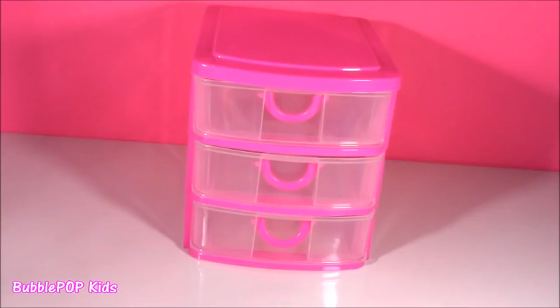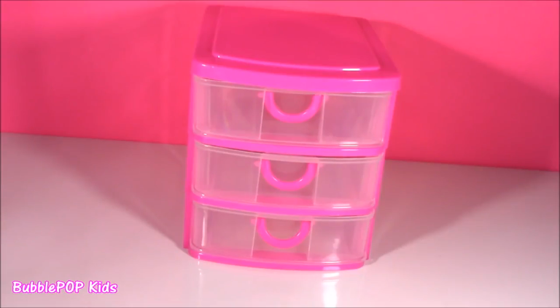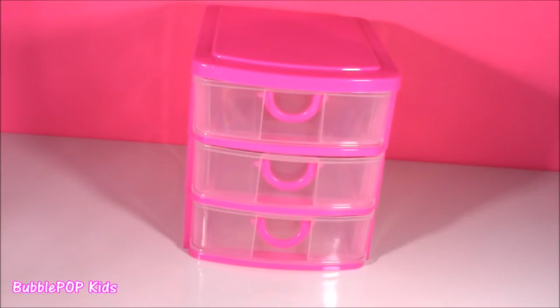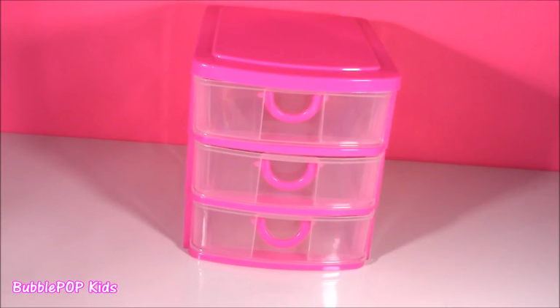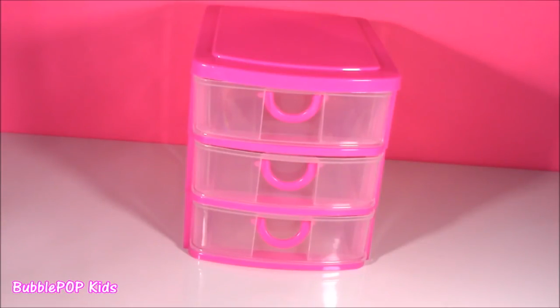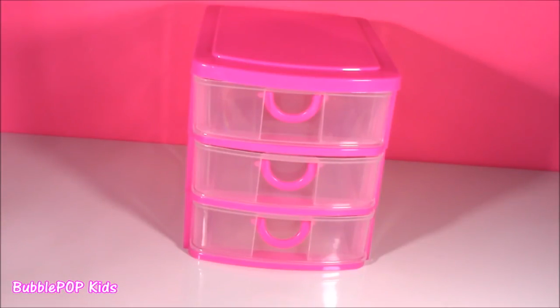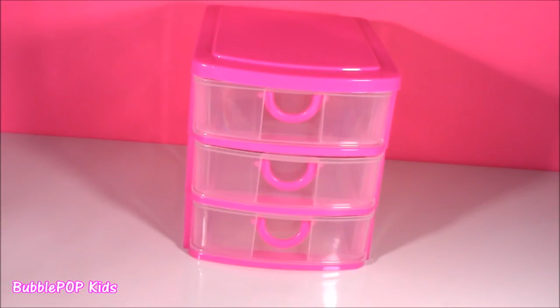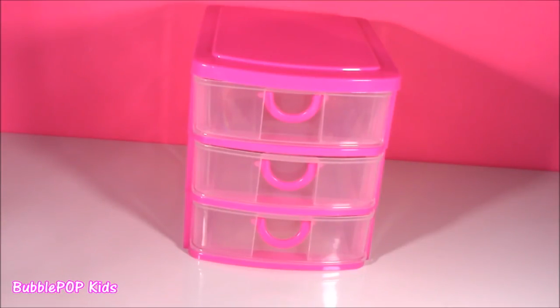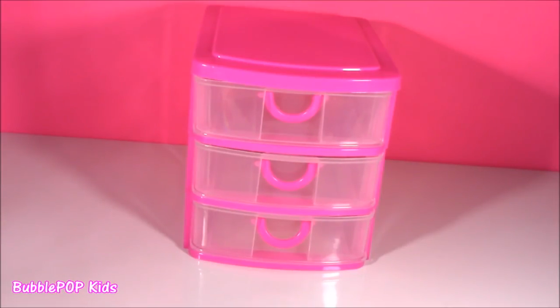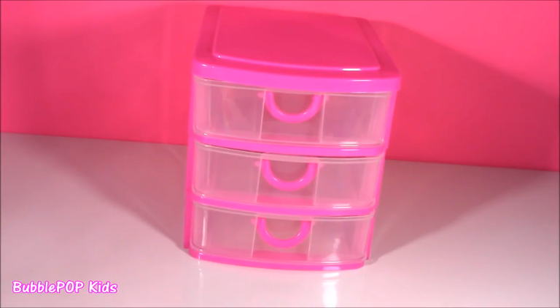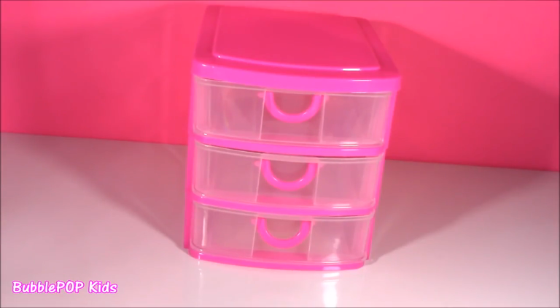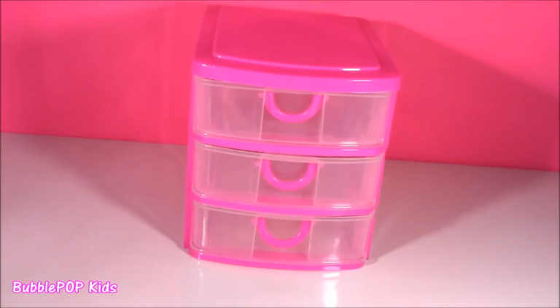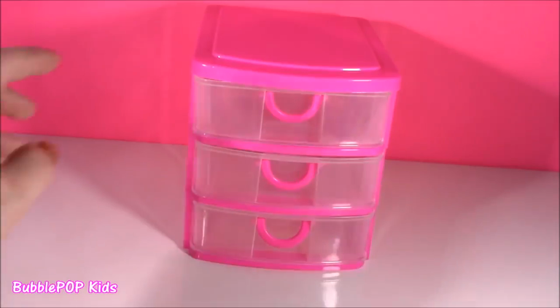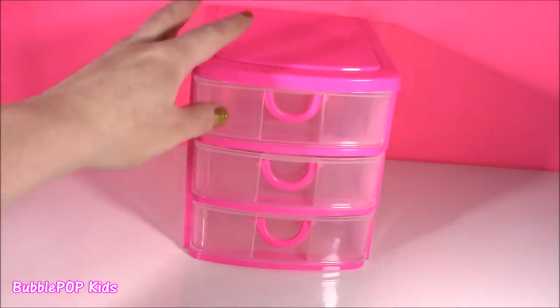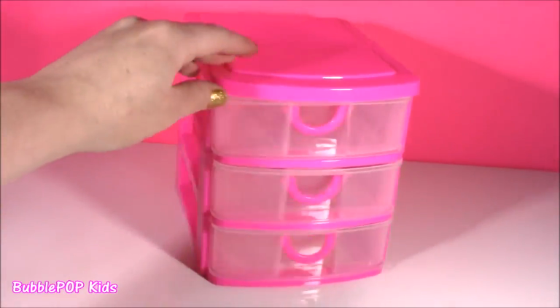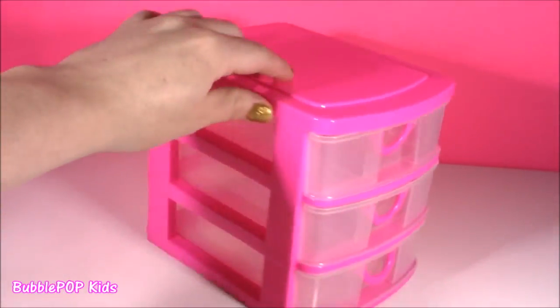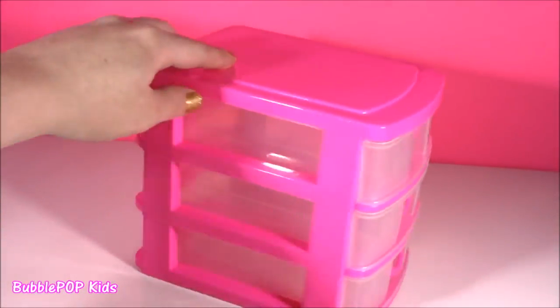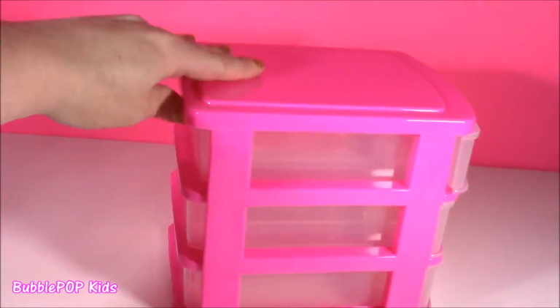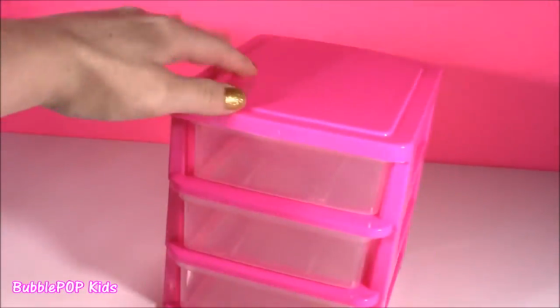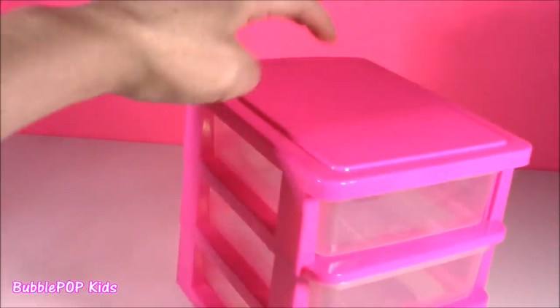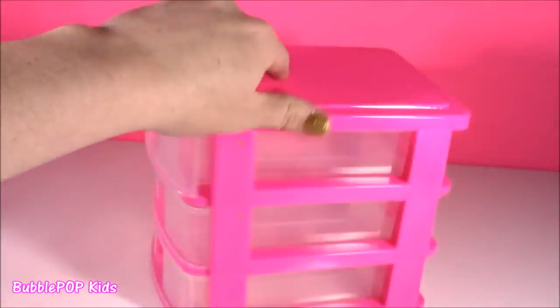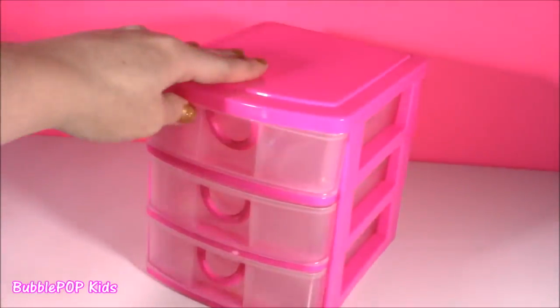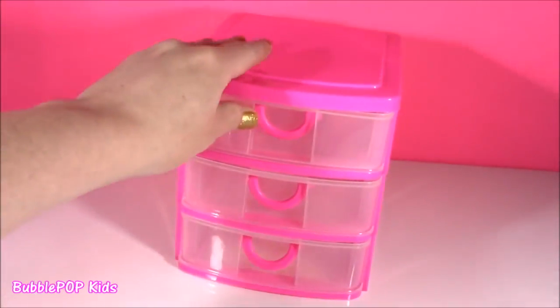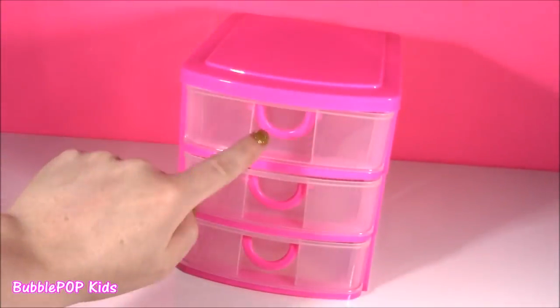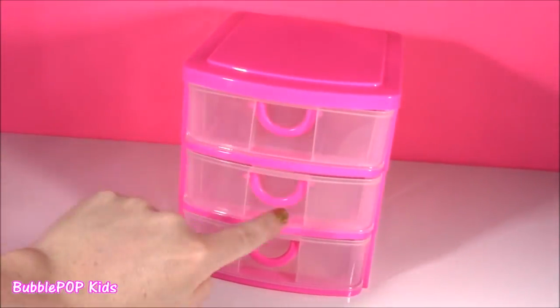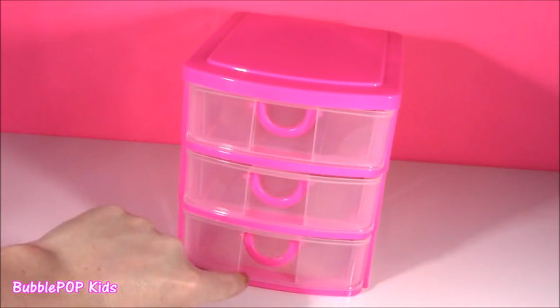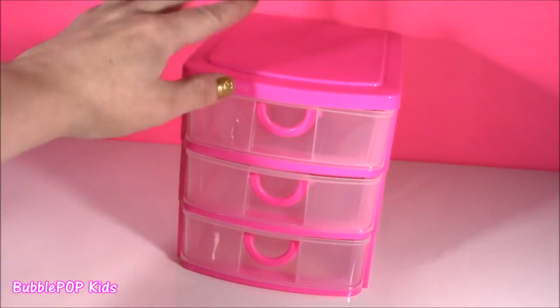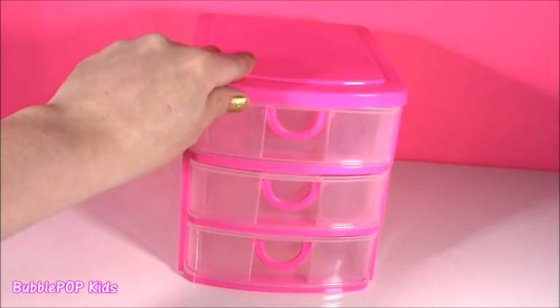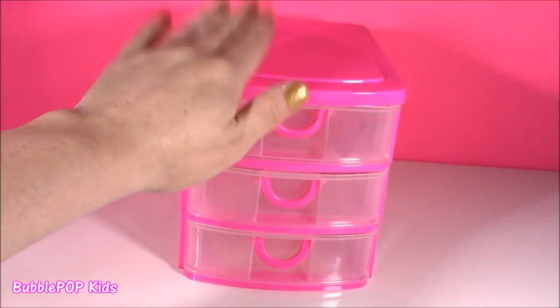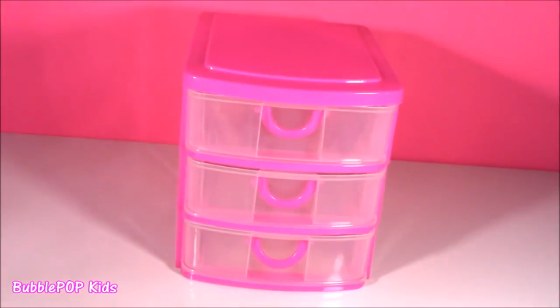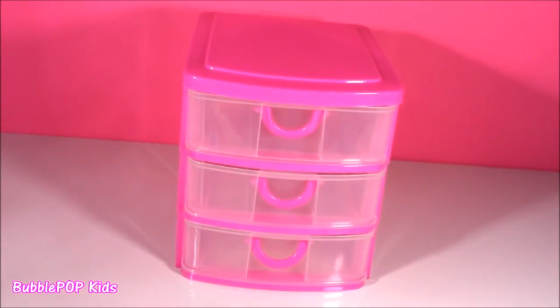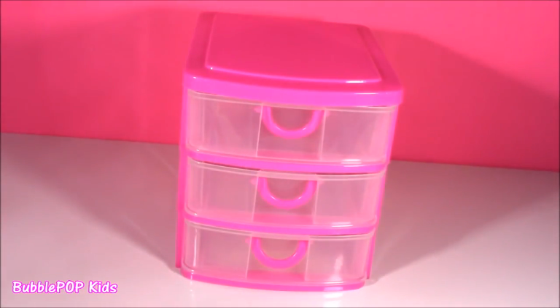At the end of the video, after we open all these cosmetics, we got to do a little organizing. I found this — it was $4 at a dollar store. I think it's good enough. It's got these three little drawers.